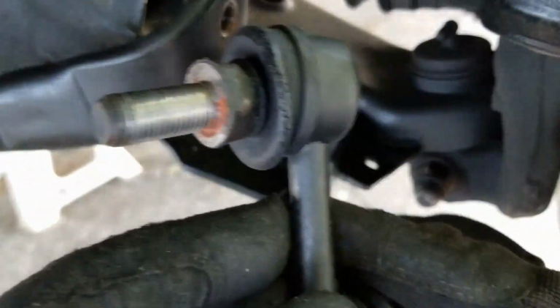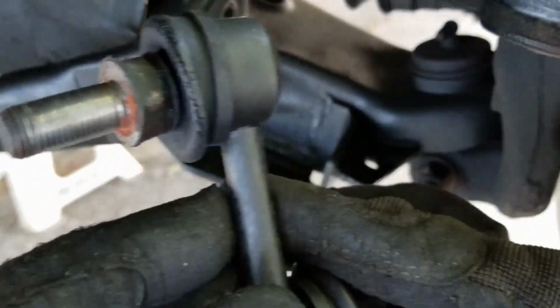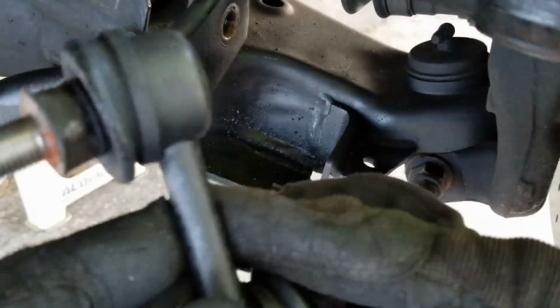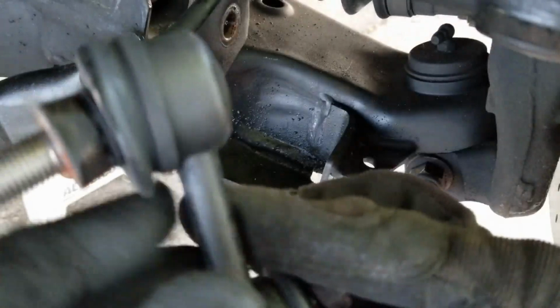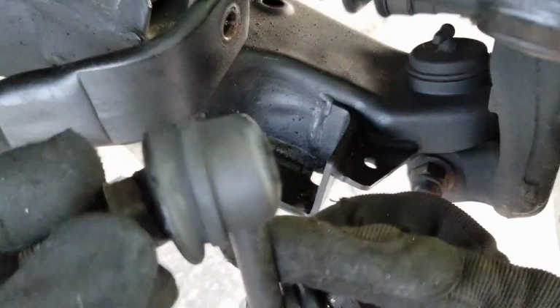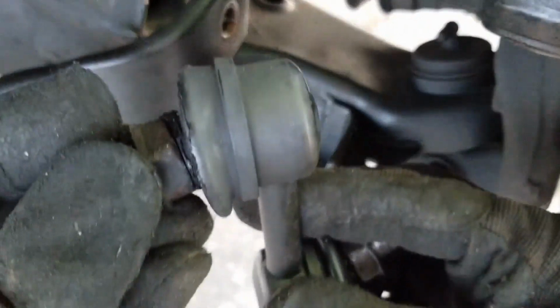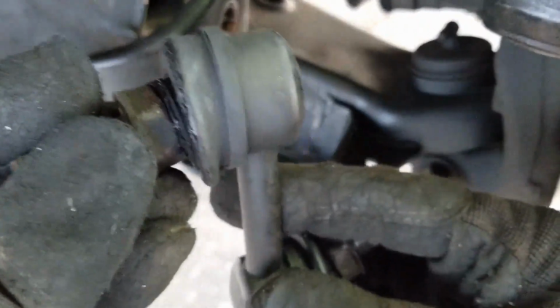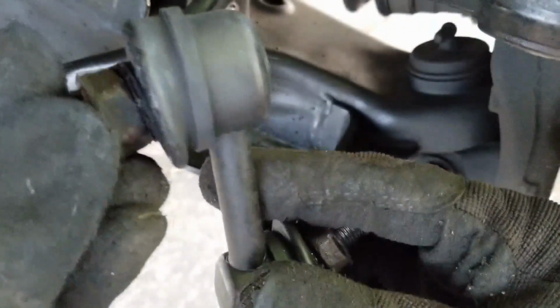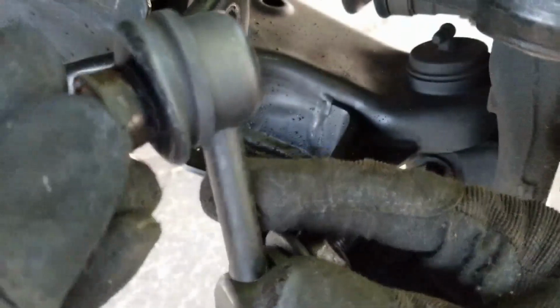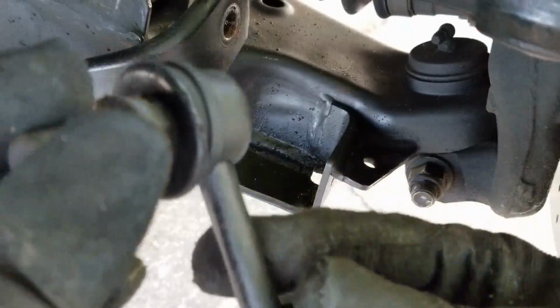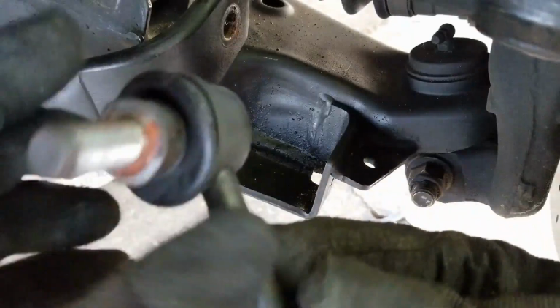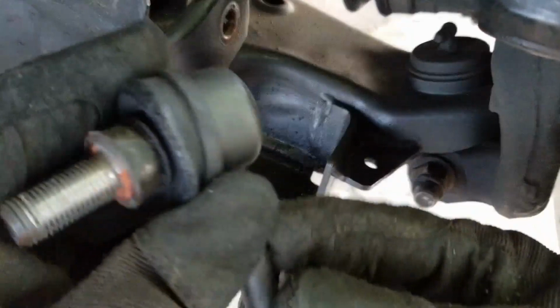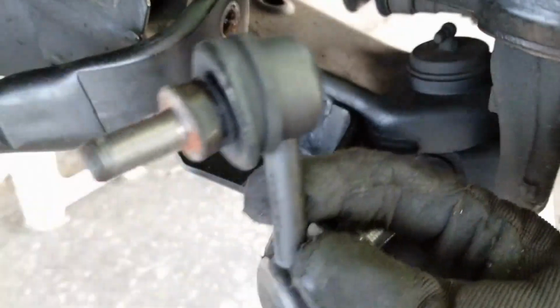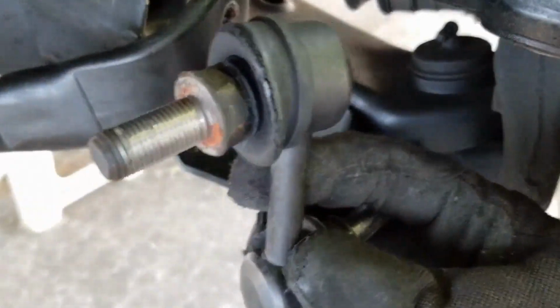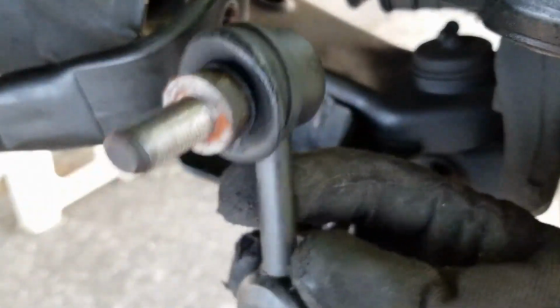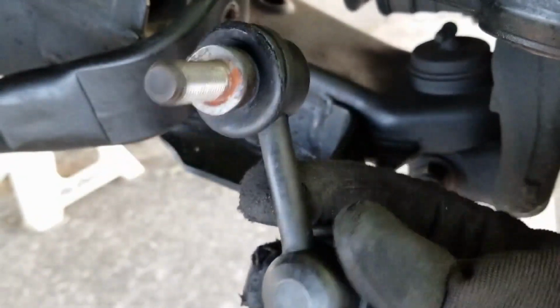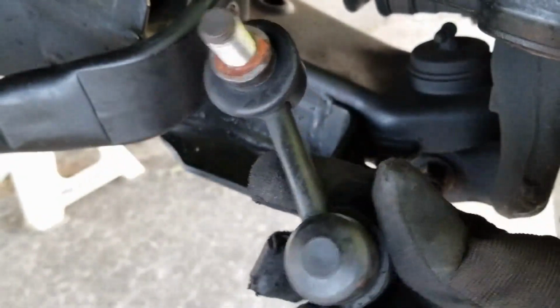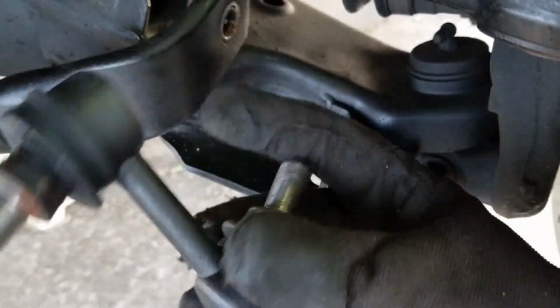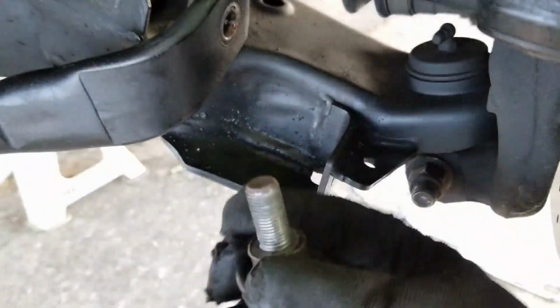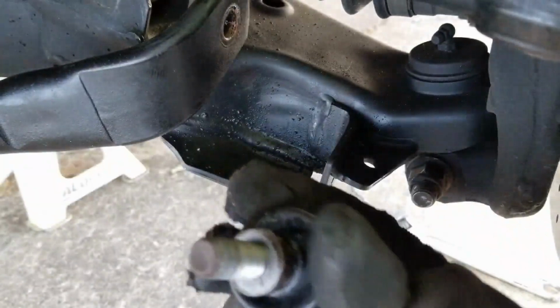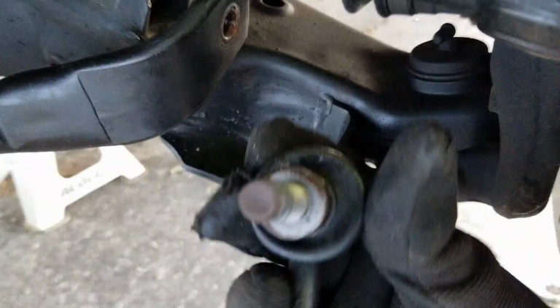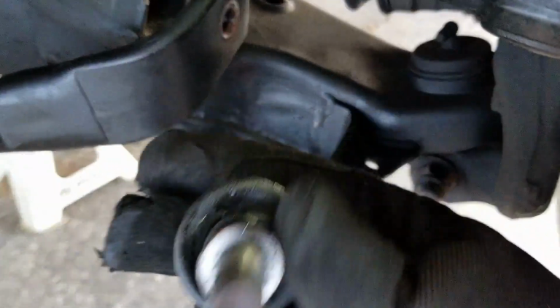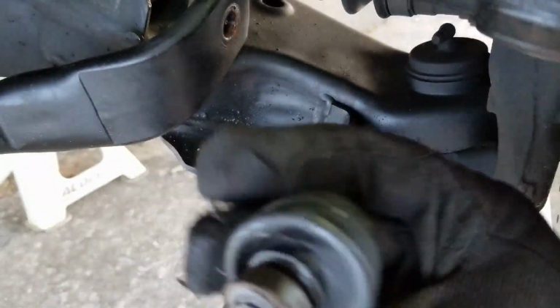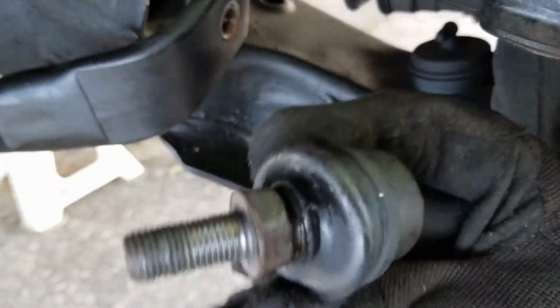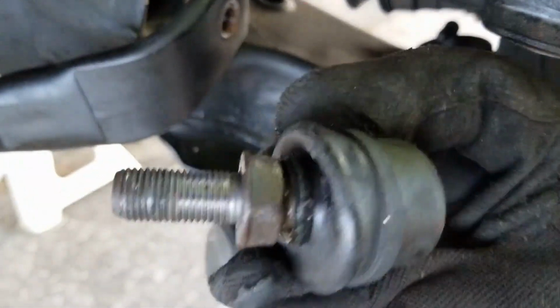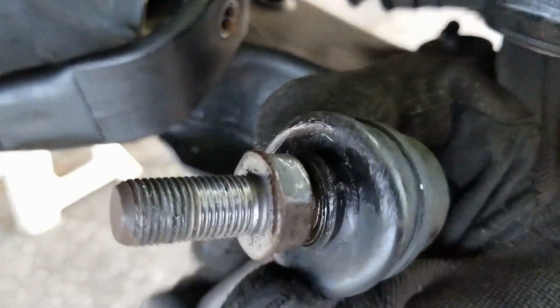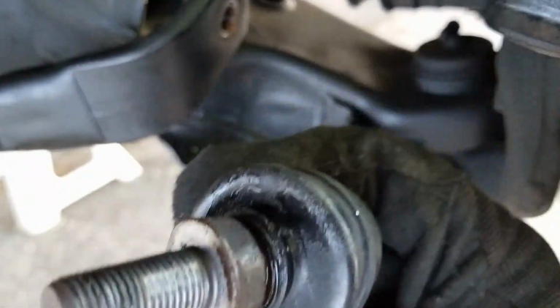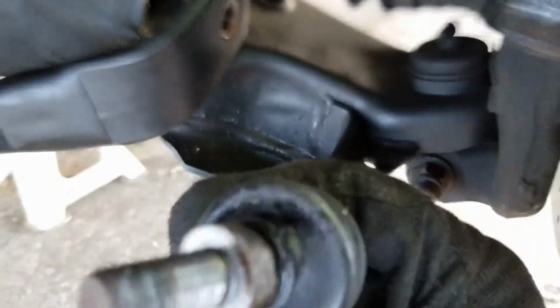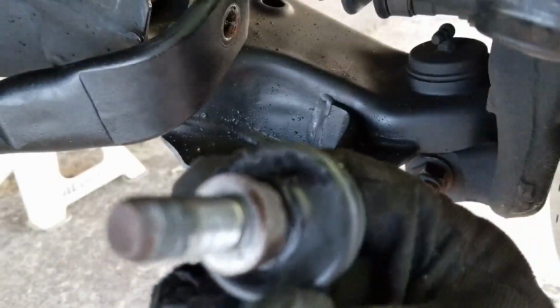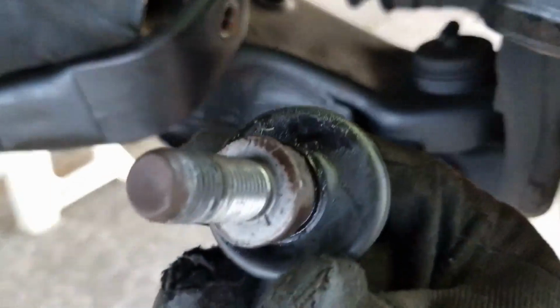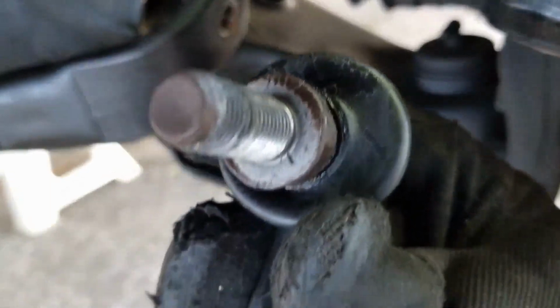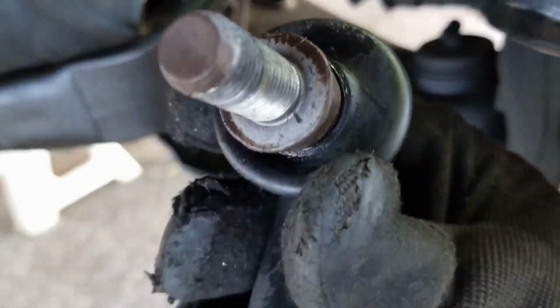You can see that these end links are completely shot. The rubber is cracked and there's virtually no grease left inside. If your end links ever look like this, replace them as soon as you can.